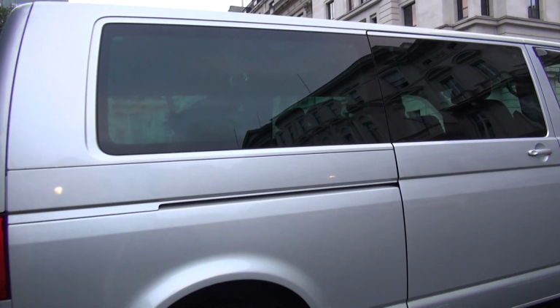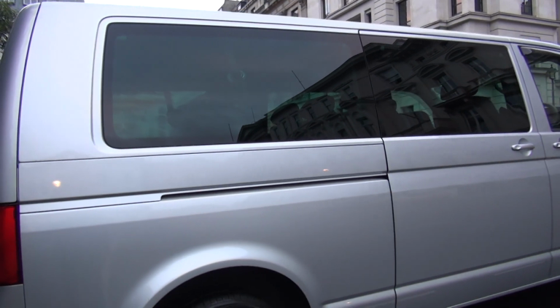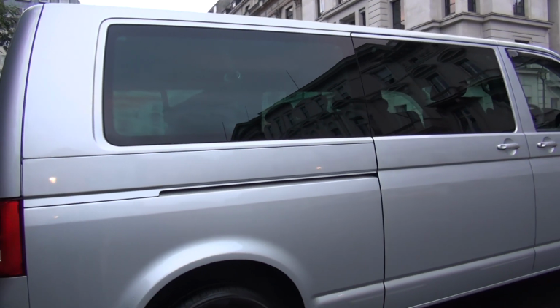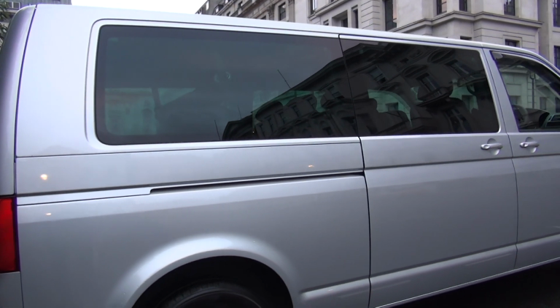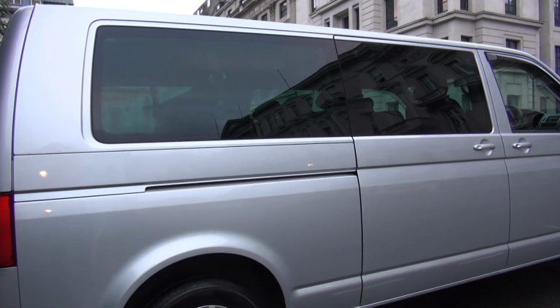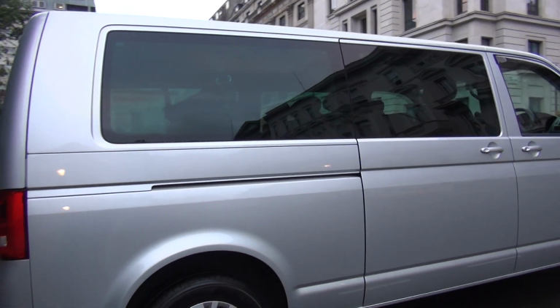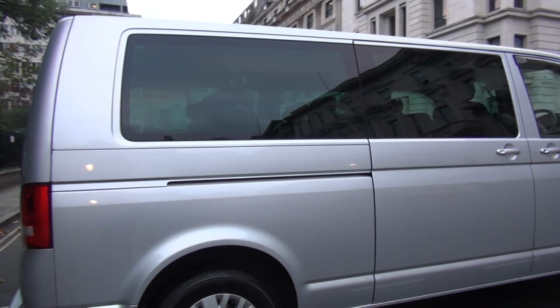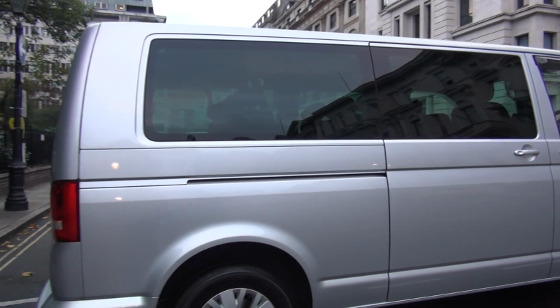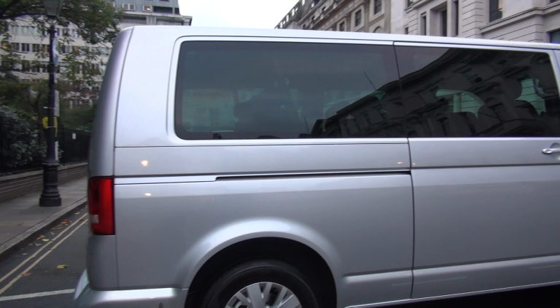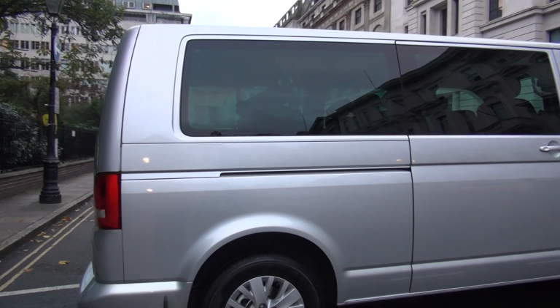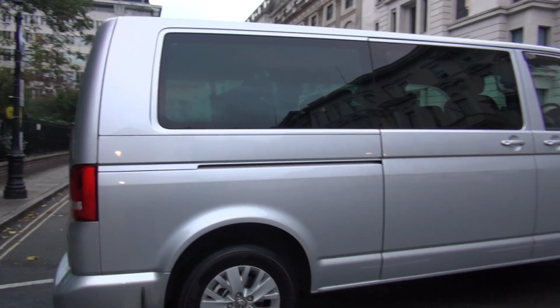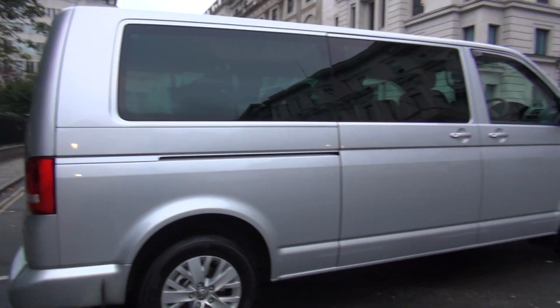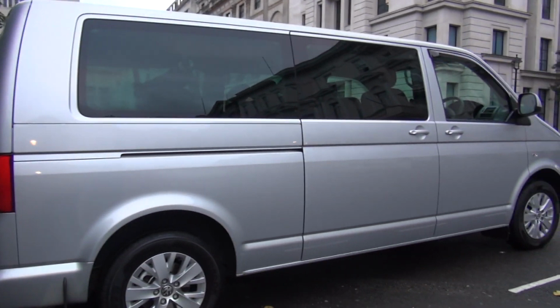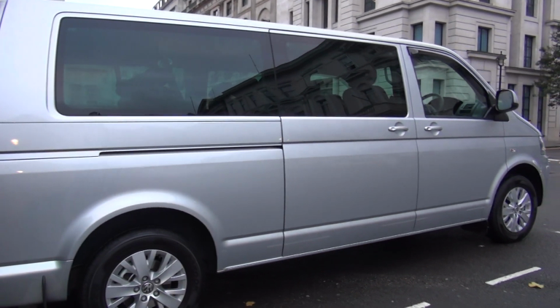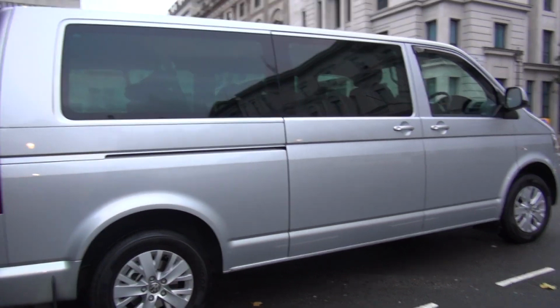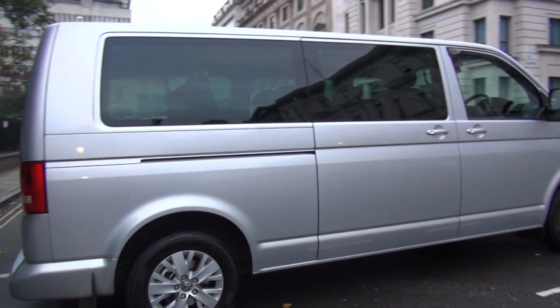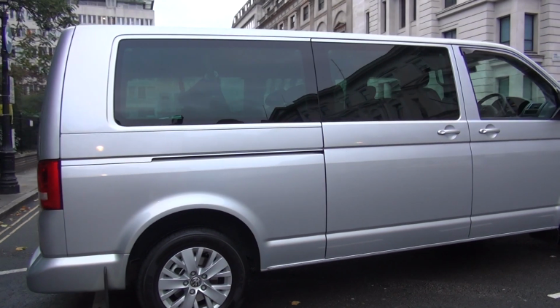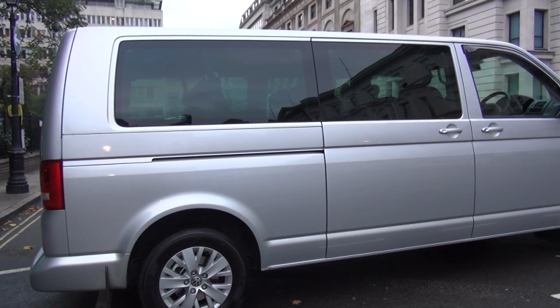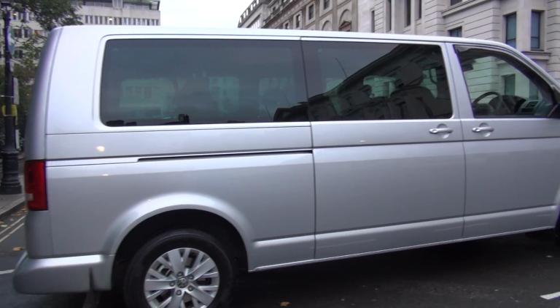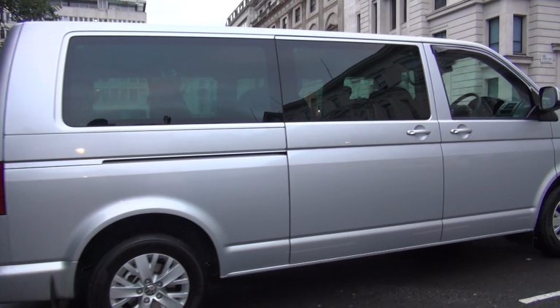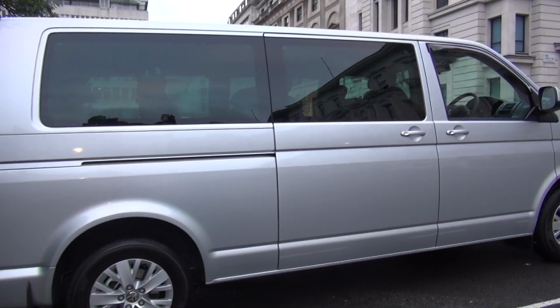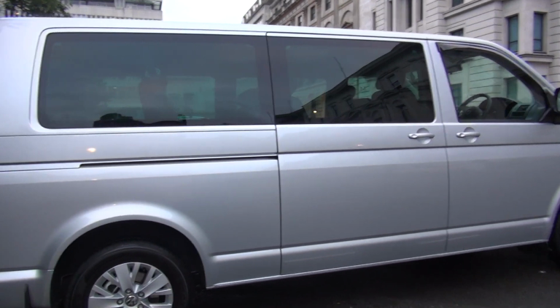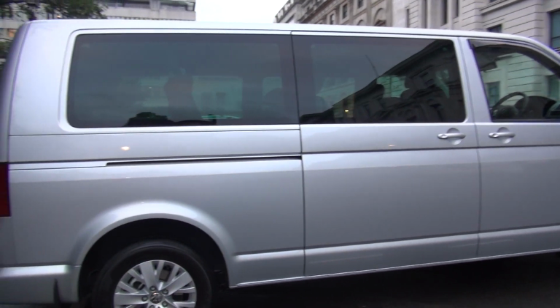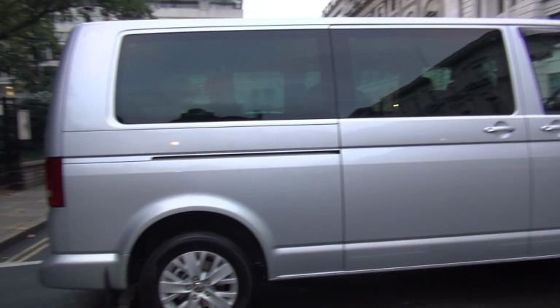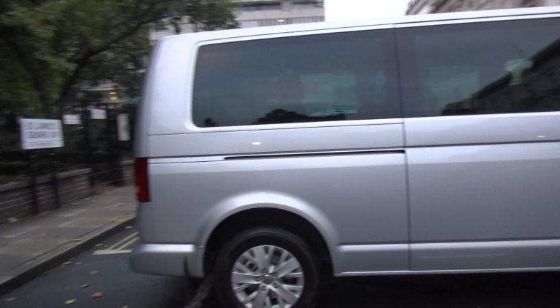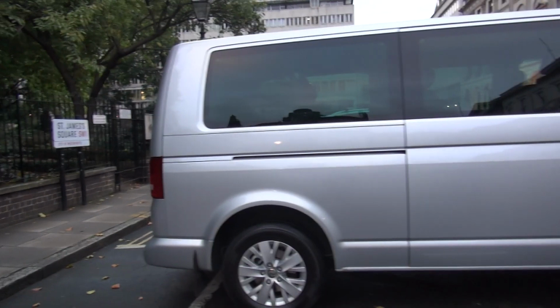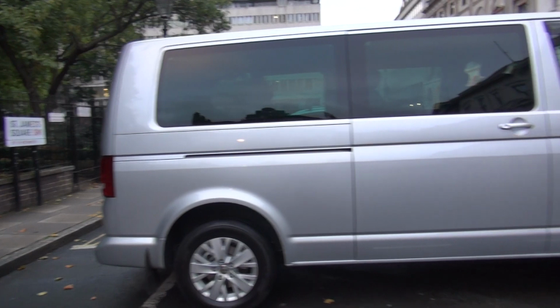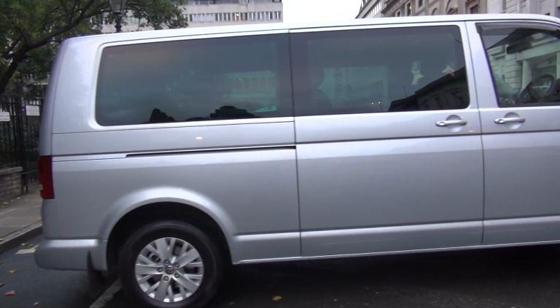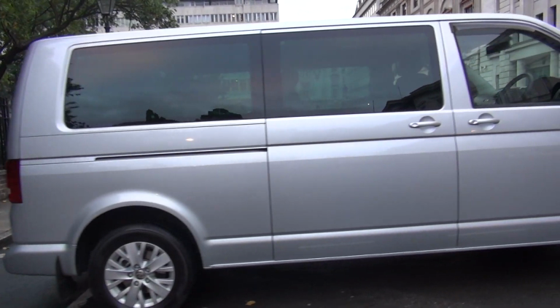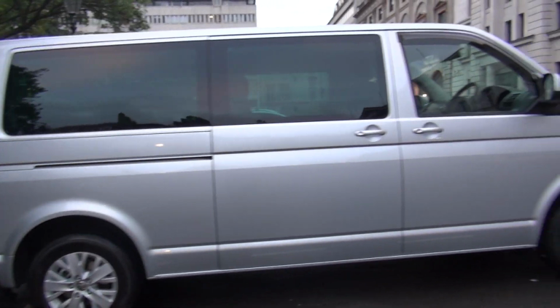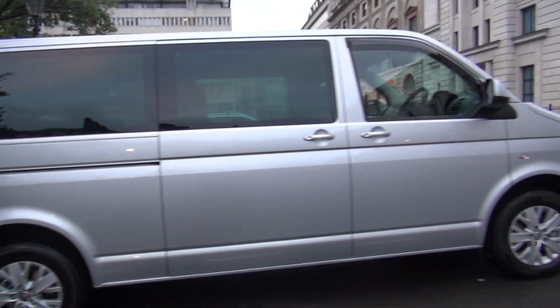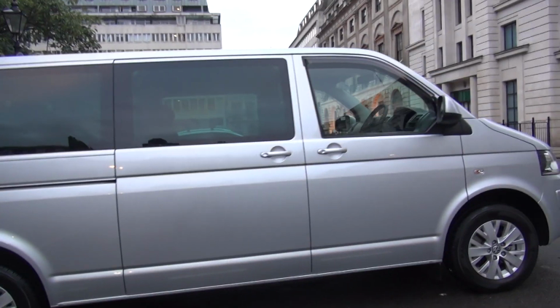This is one of our passenger vans. It takes up to eight passengers. It's a brand new VW vehicle.